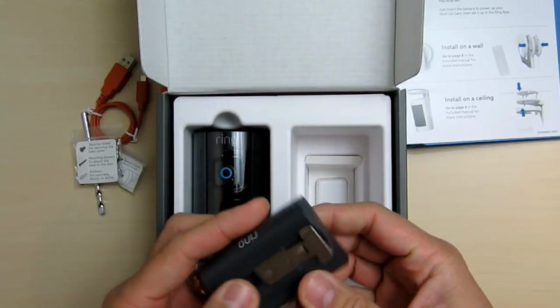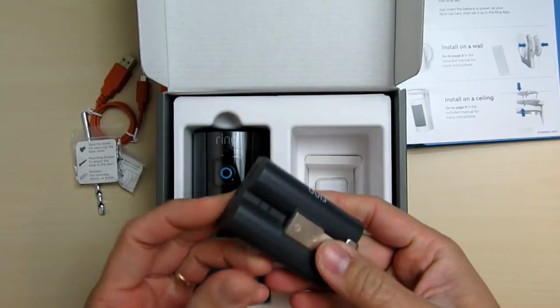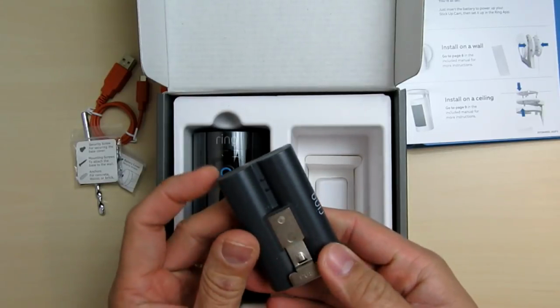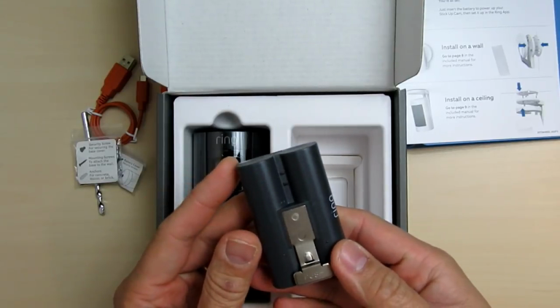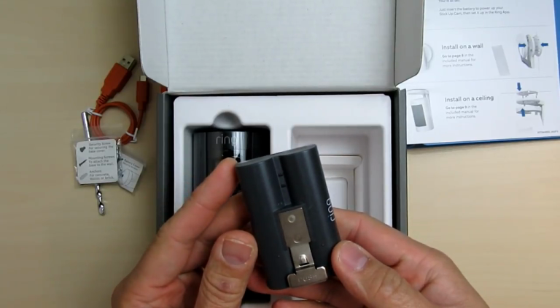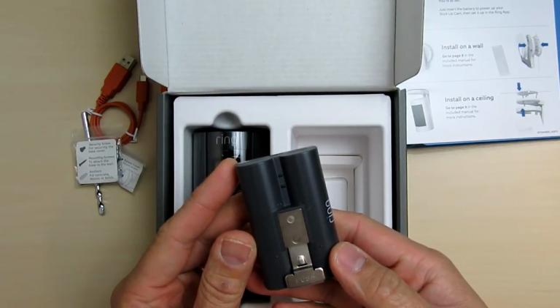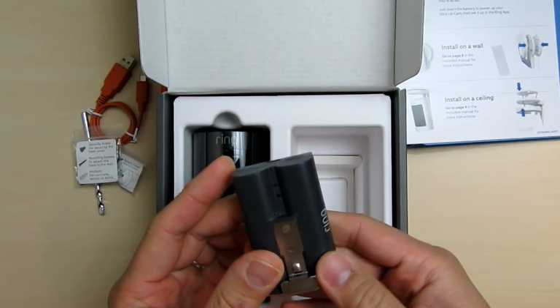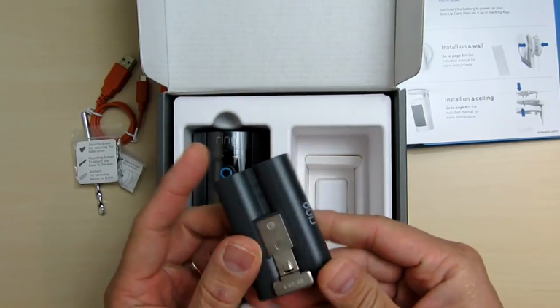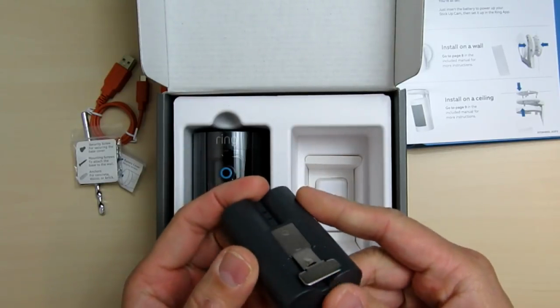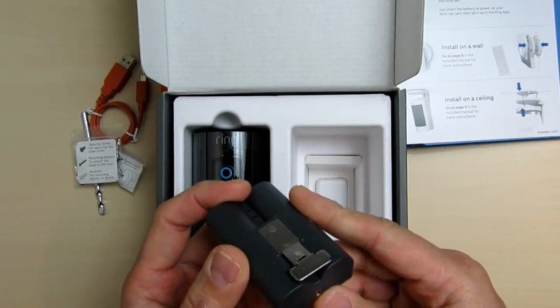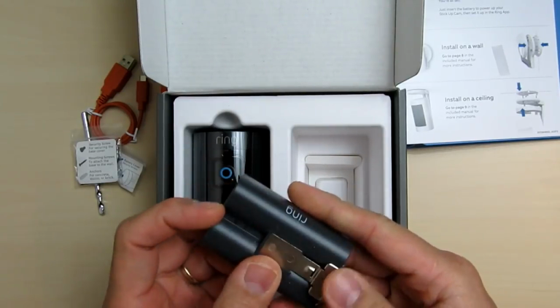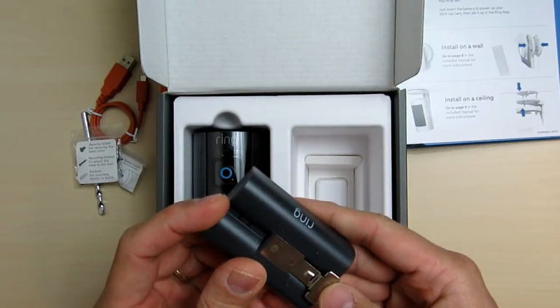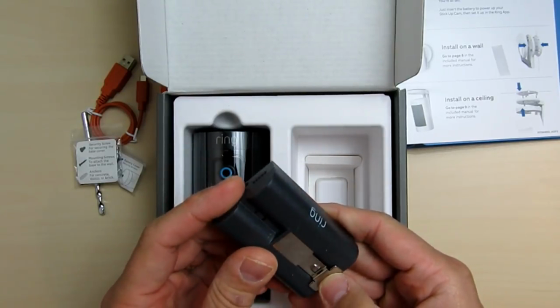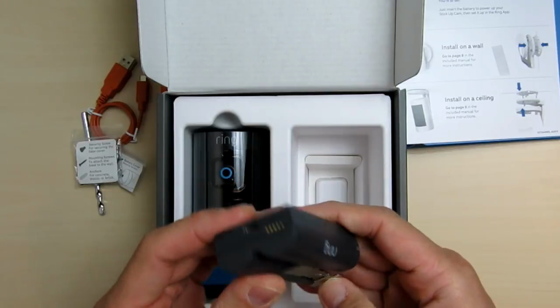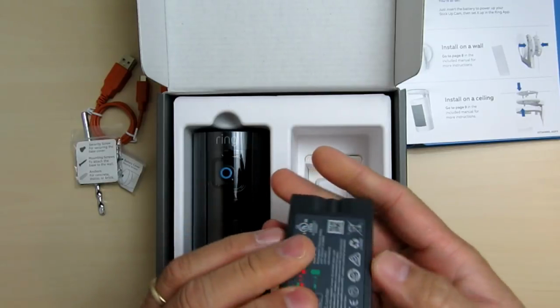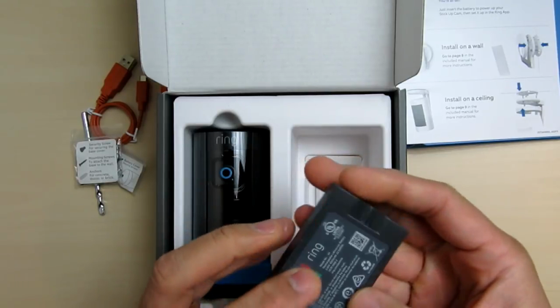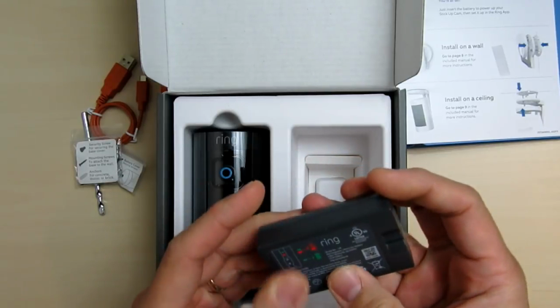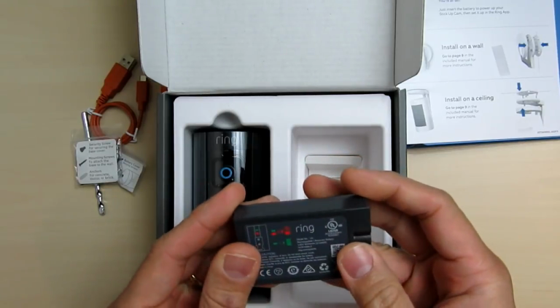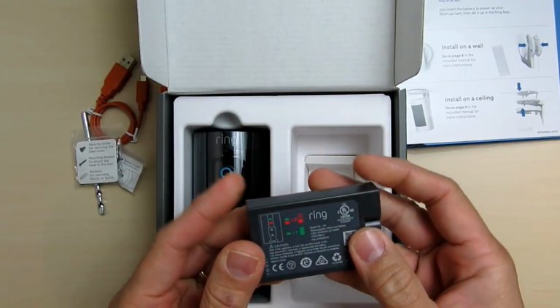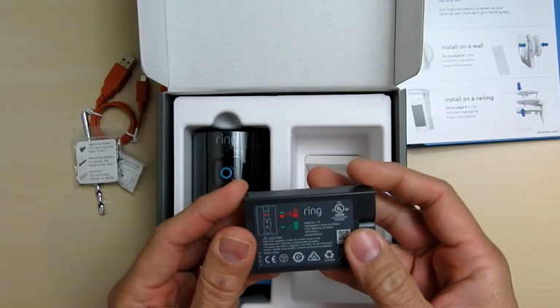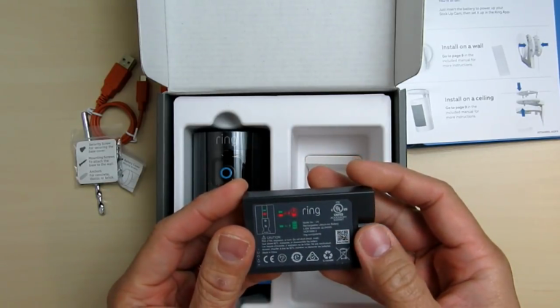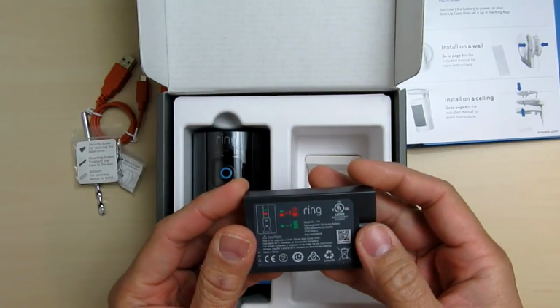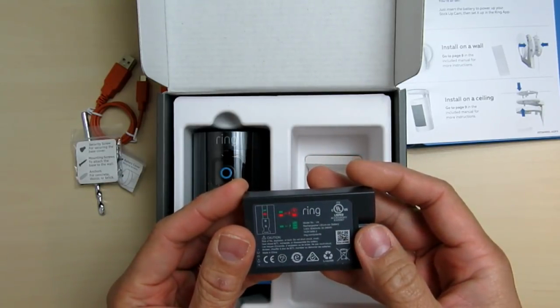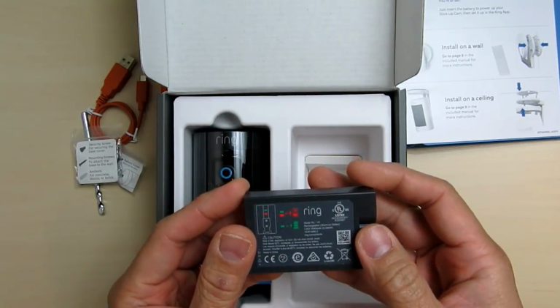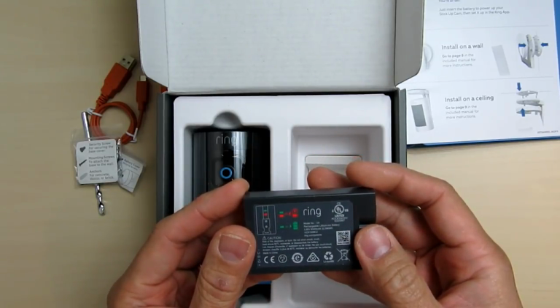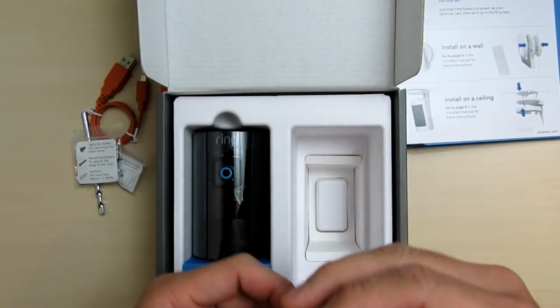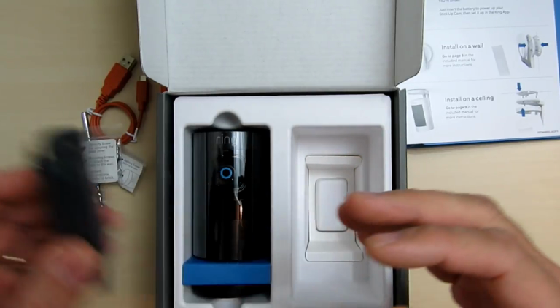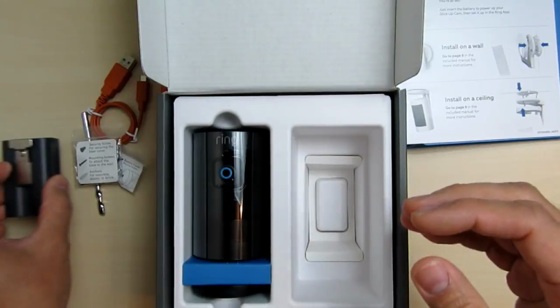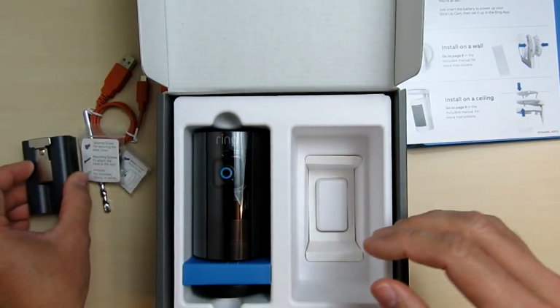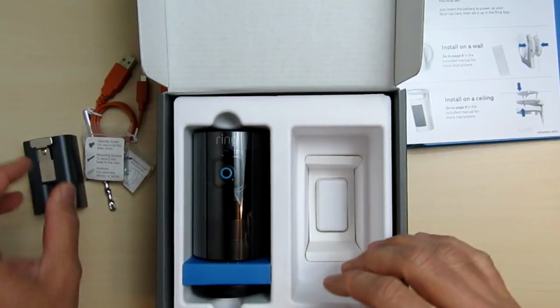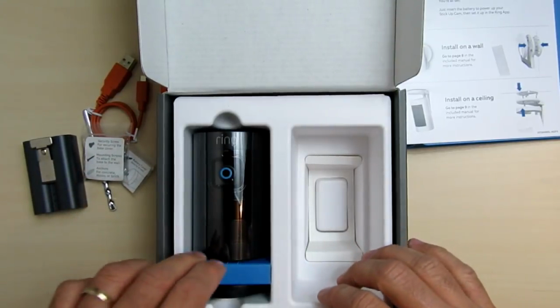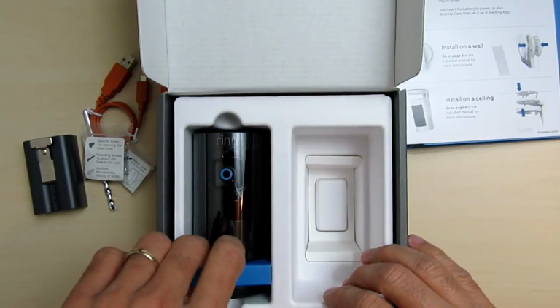Then we have the battery pack. This is the same battery pack that they use for their Spotlight Cam battery and their Ring 2 doorbells. Lastly, we have the Stick Up Camera itself.